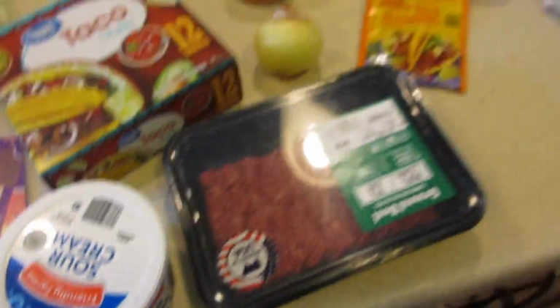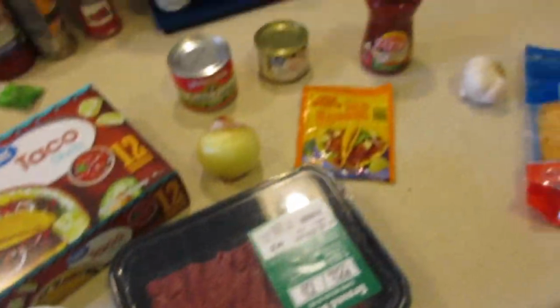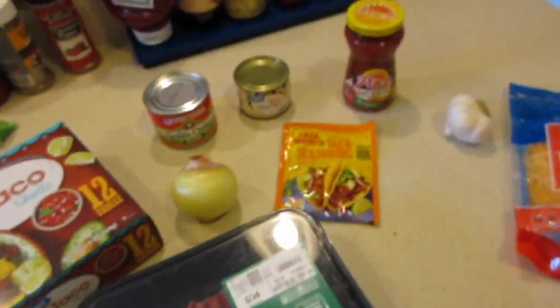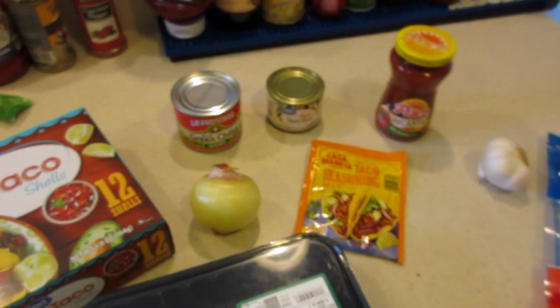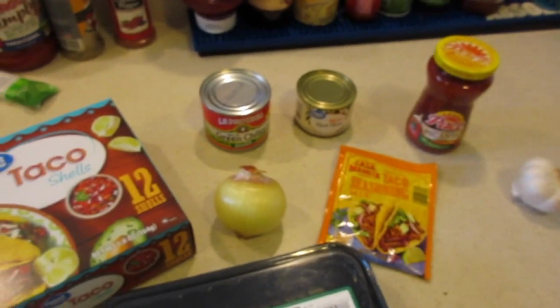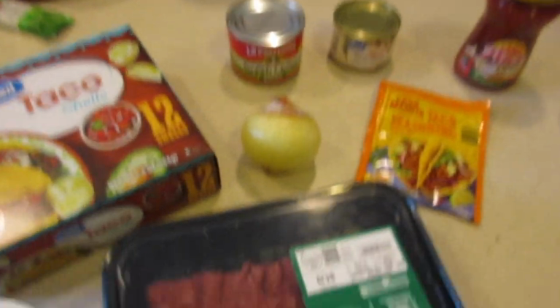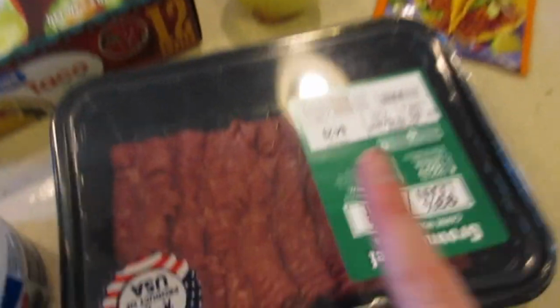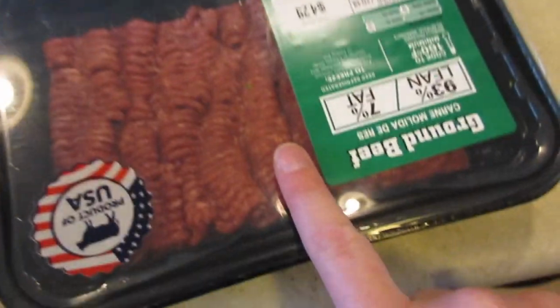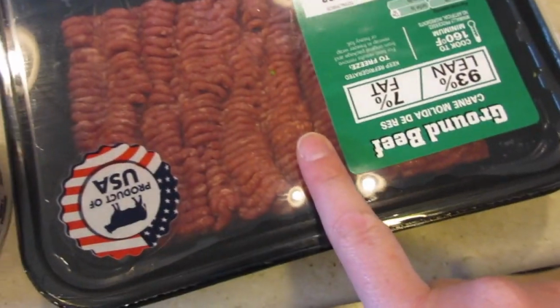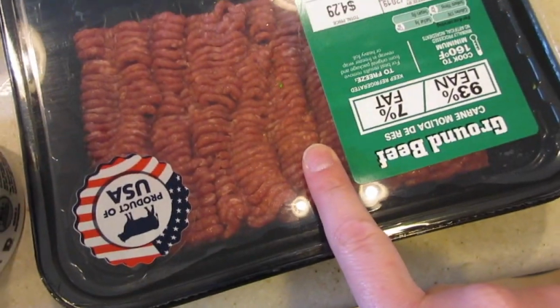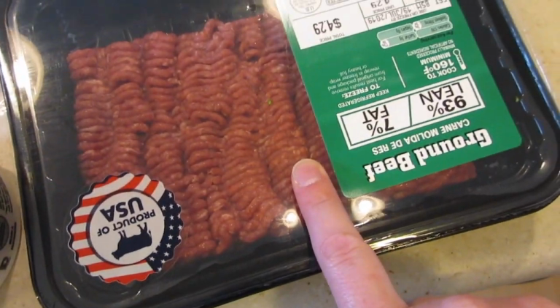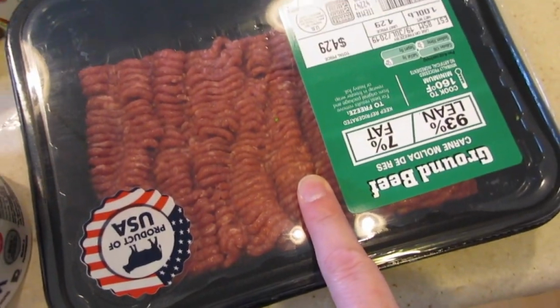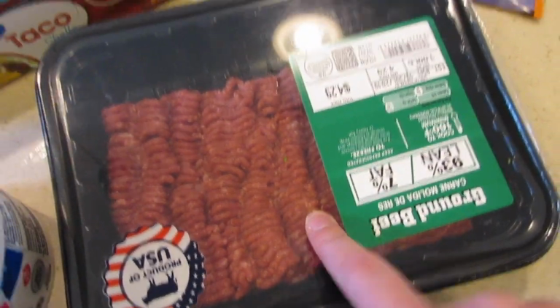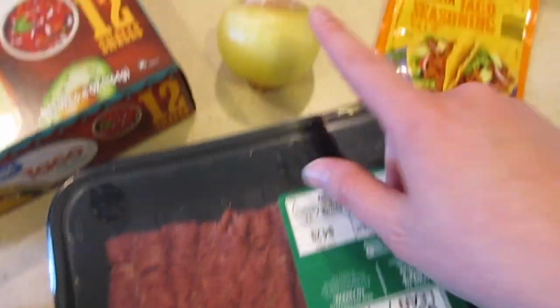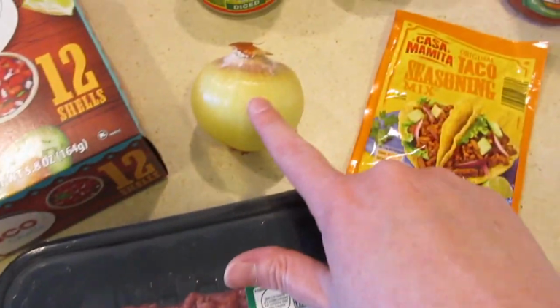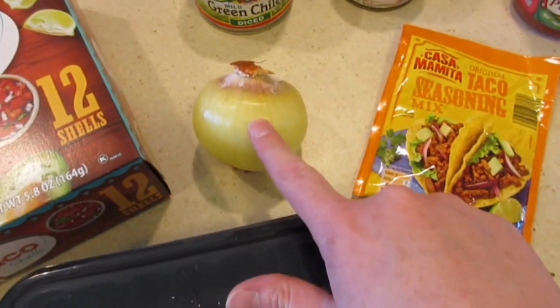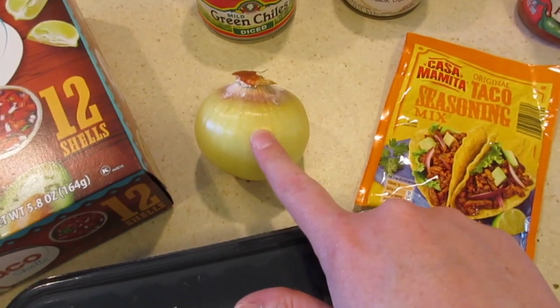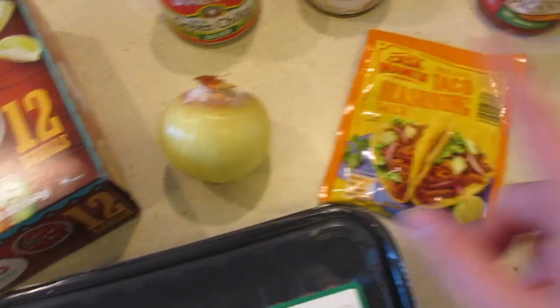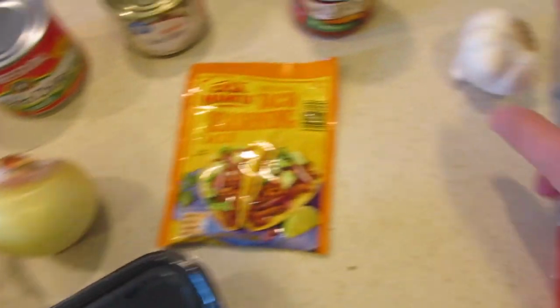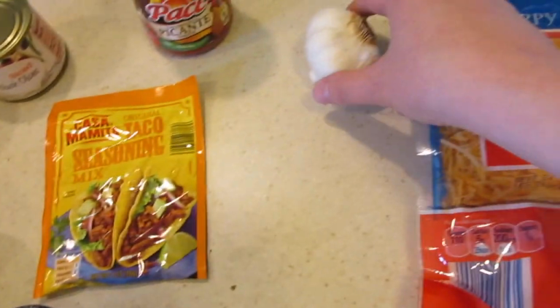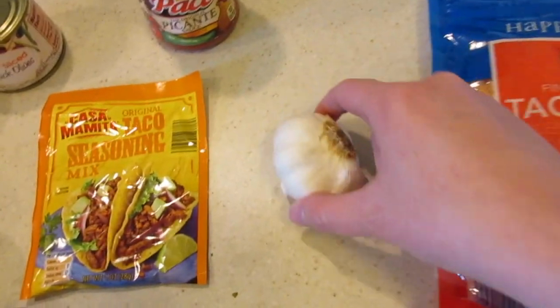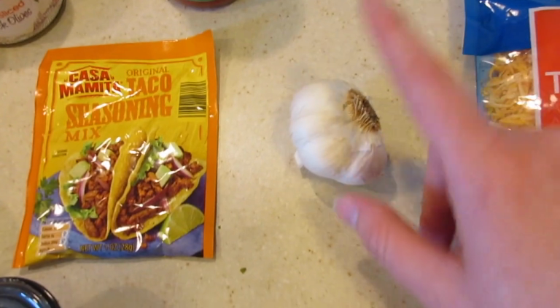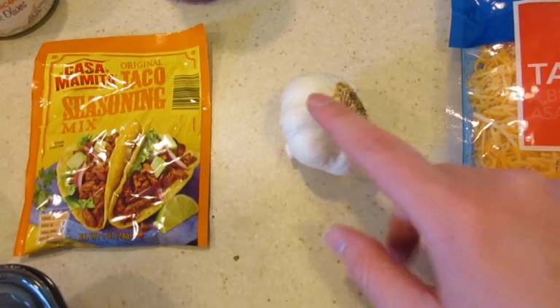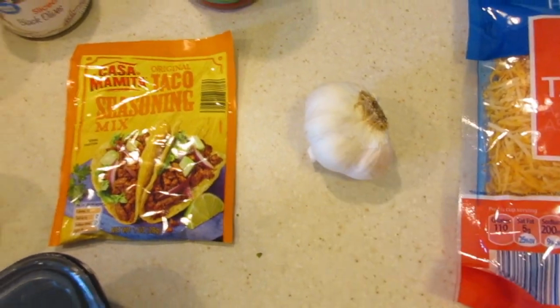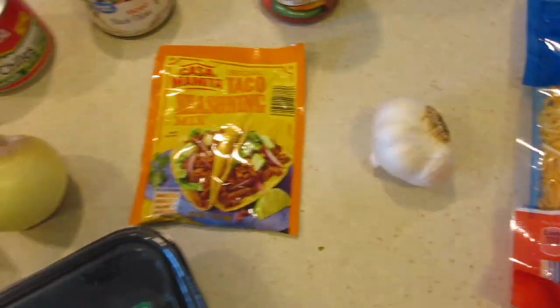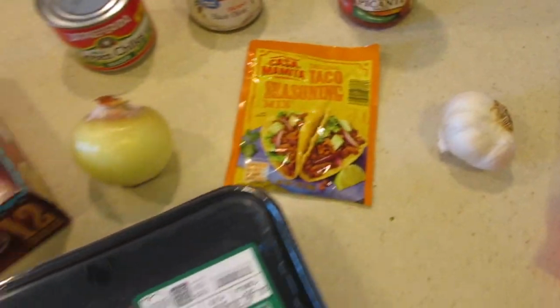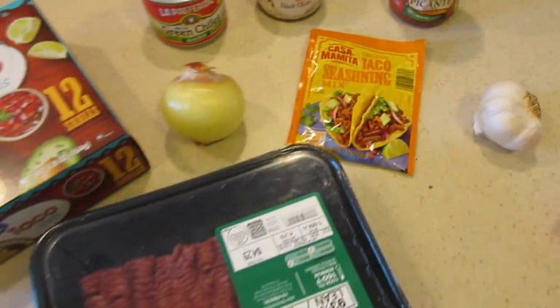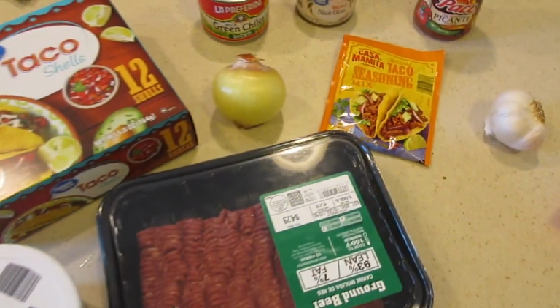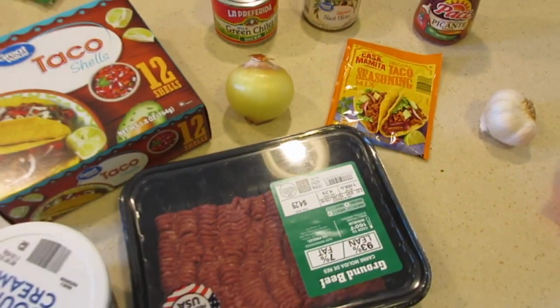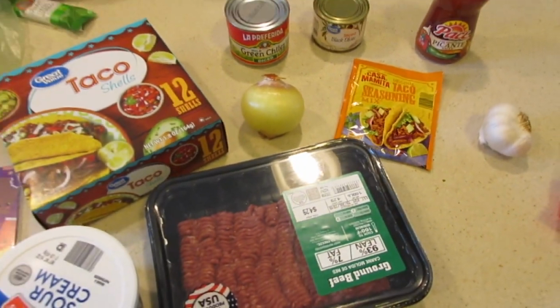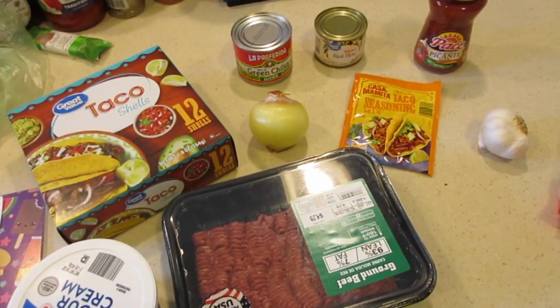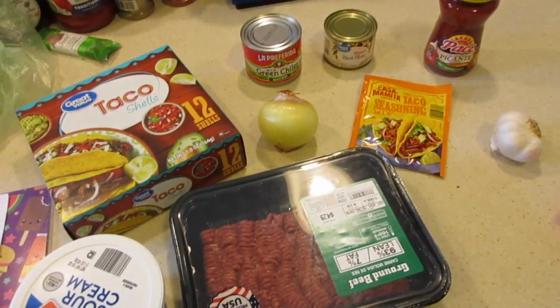So I'm going to start browning my hamburger. I'm going to chop up my onions and then I'm going to mince up my garlic, and I will show you guys what we're going to do next.